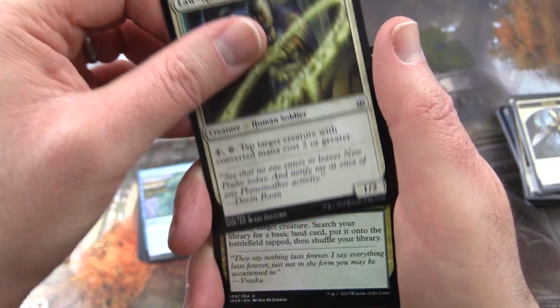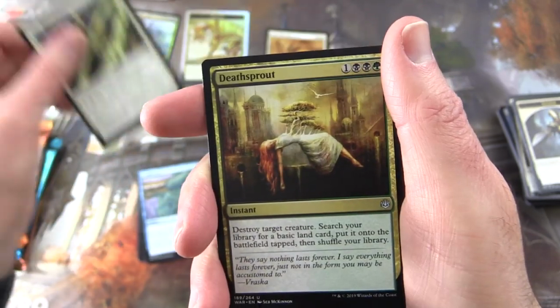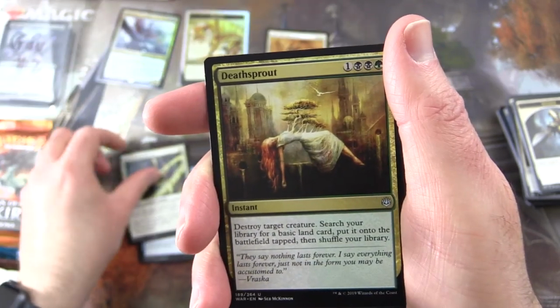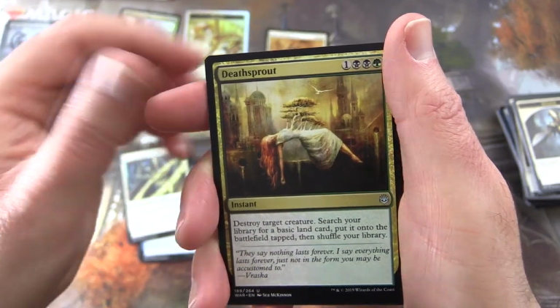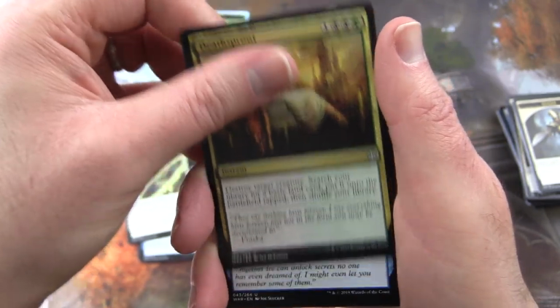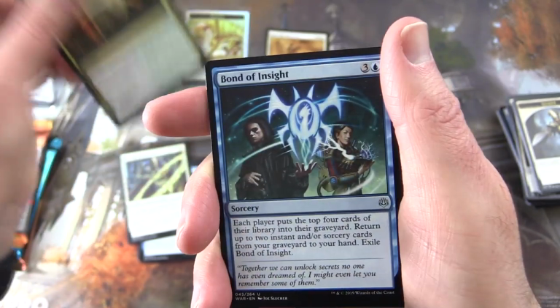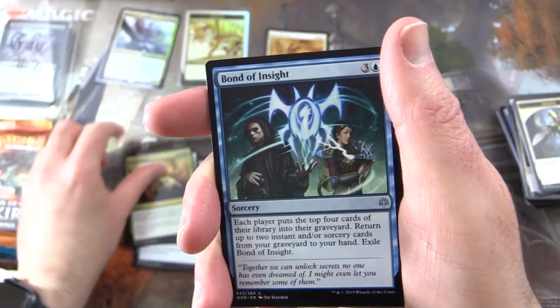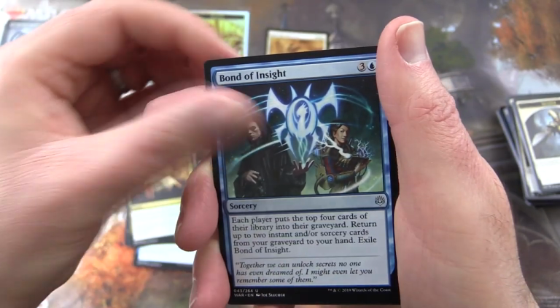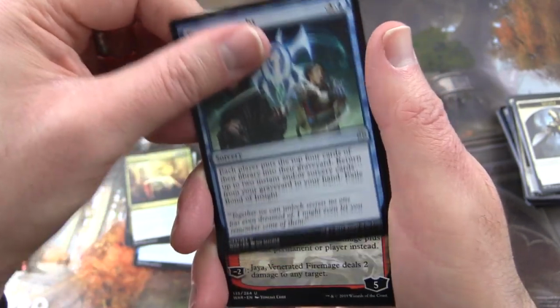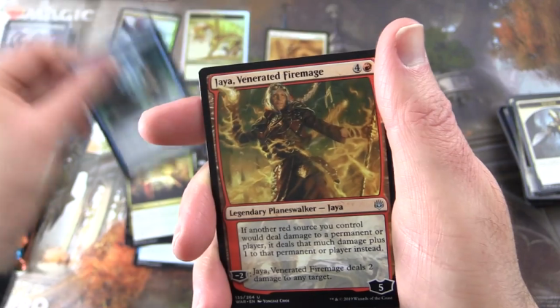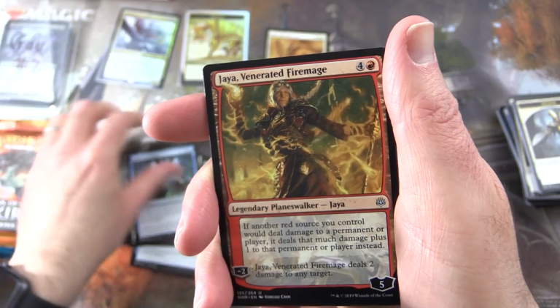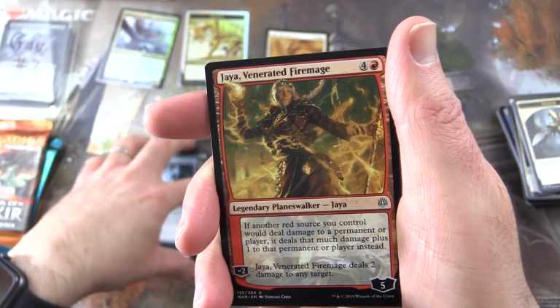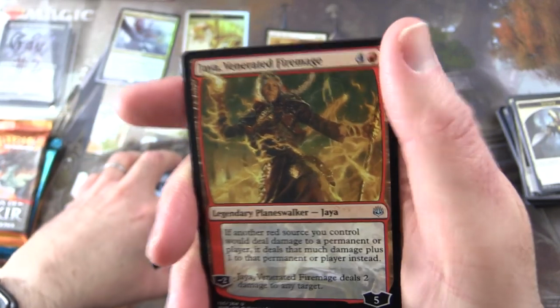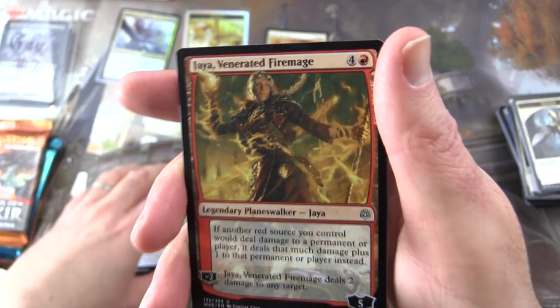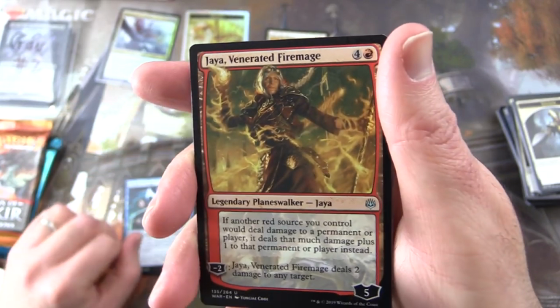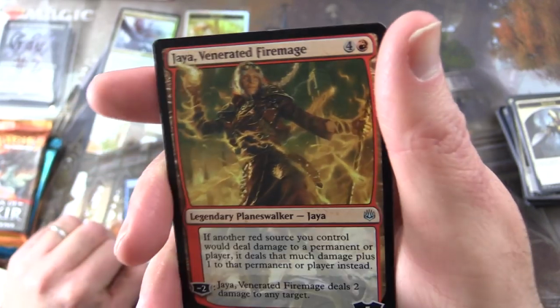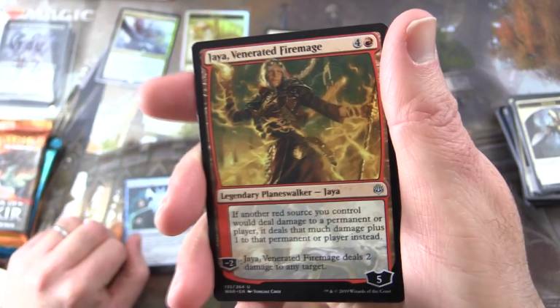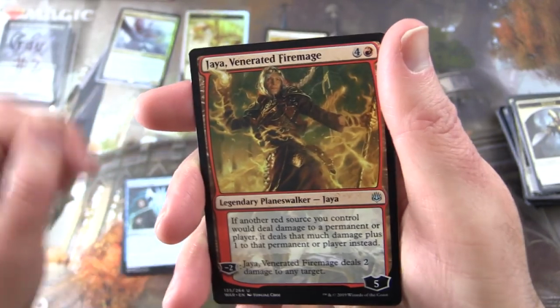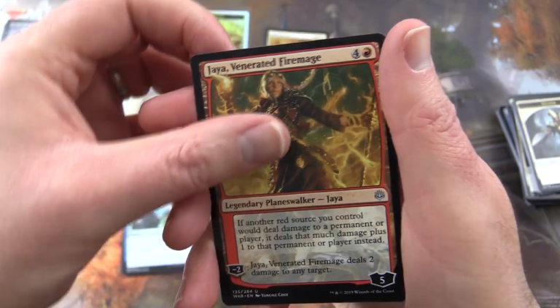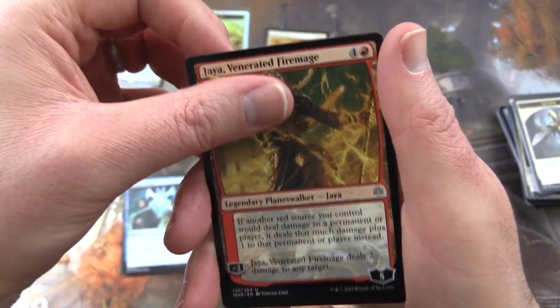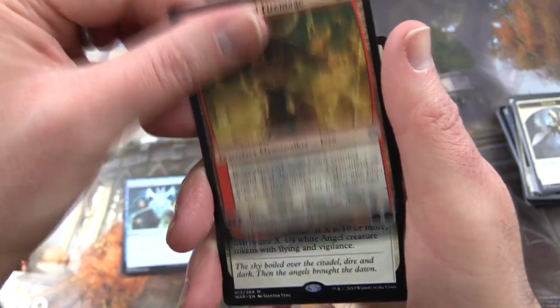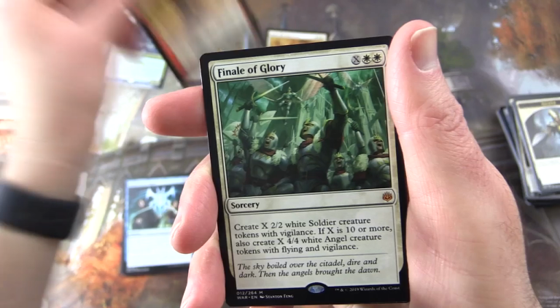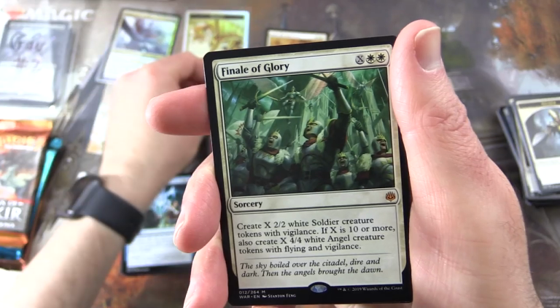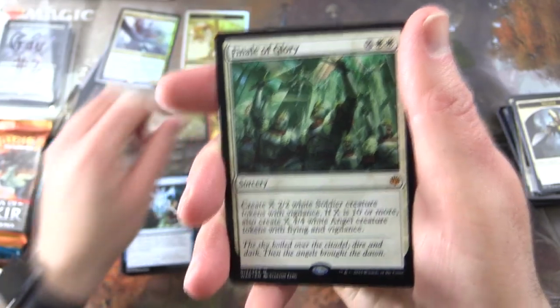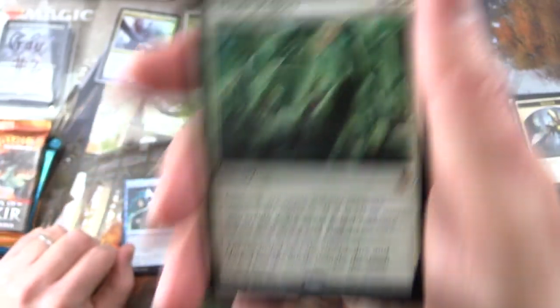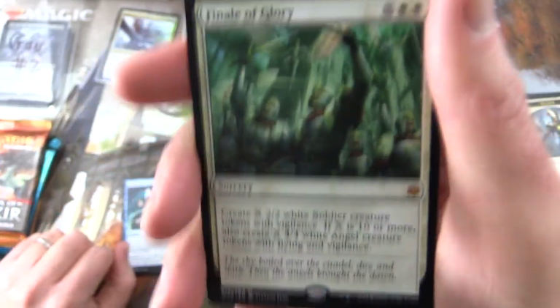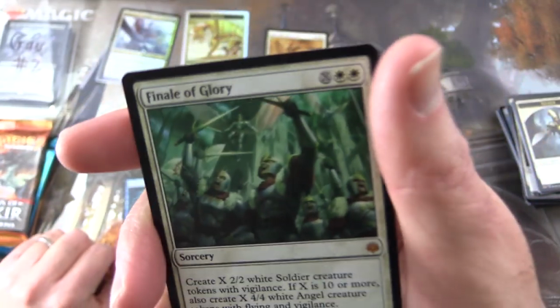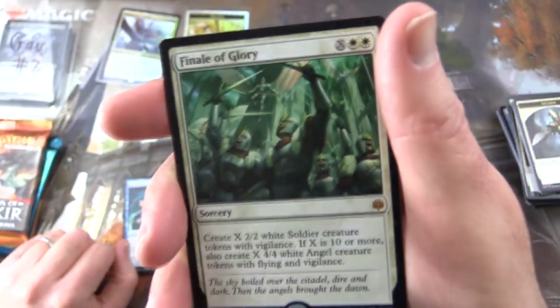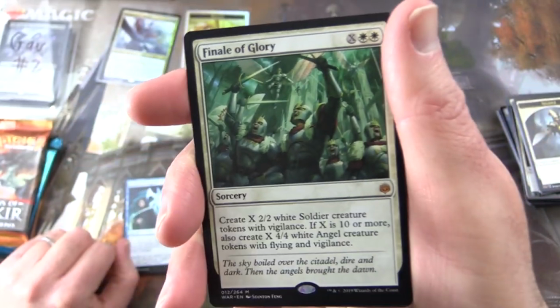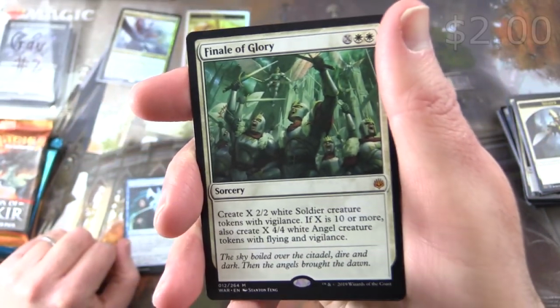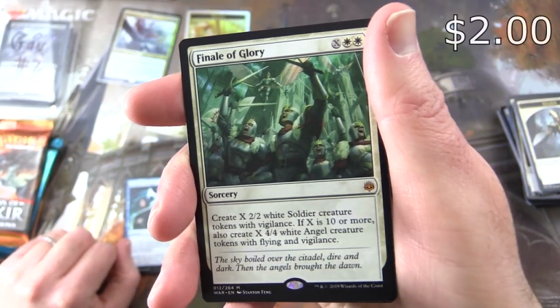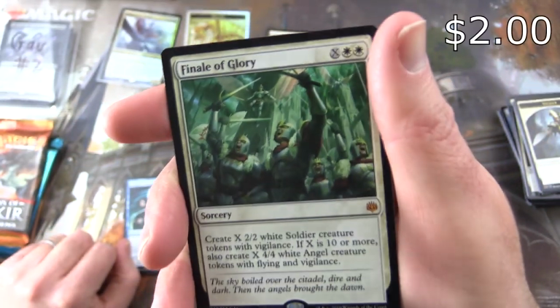Lore Drakkis, Lore-Rune Enforcer. Uncommons: Deathsprout, Bond of Insight, Jaya's — Venerated Loxodon. We'll pop that in as well. And a Mythic — yes! Finale of Glory.